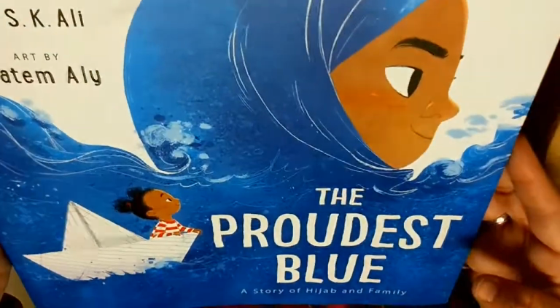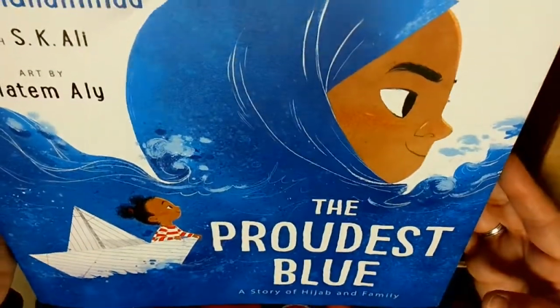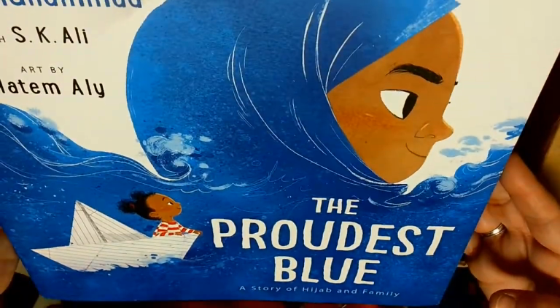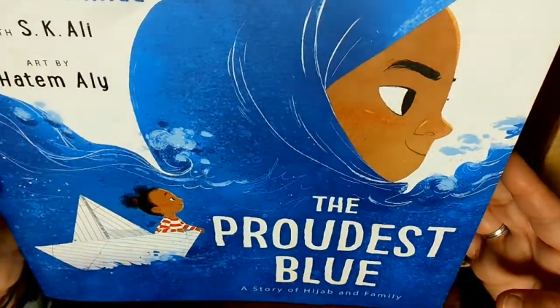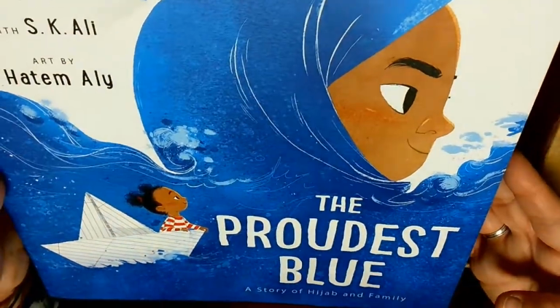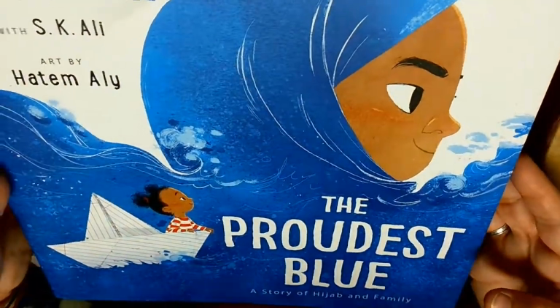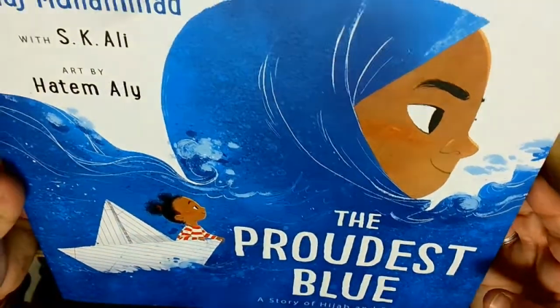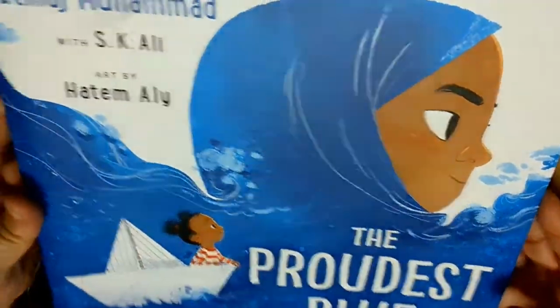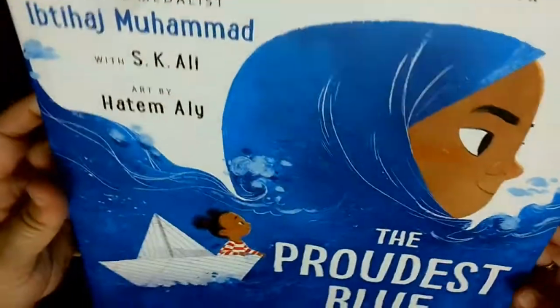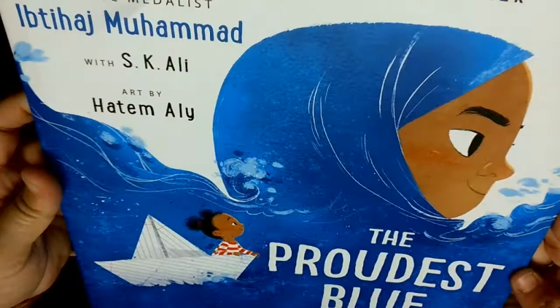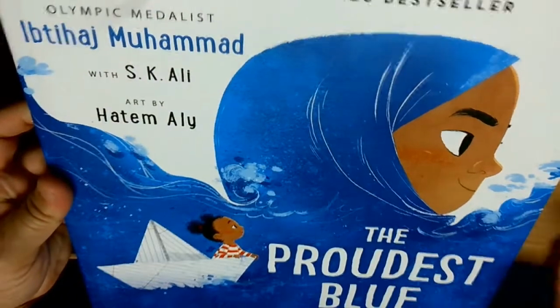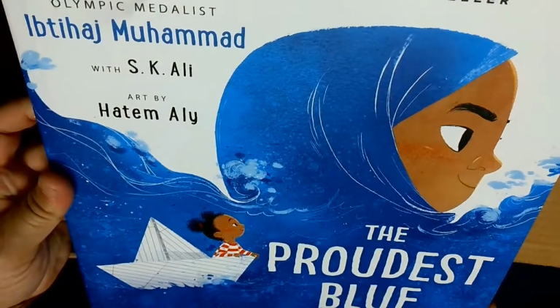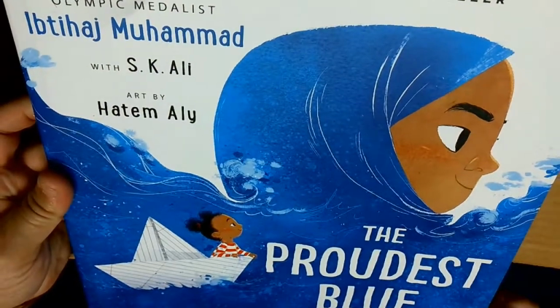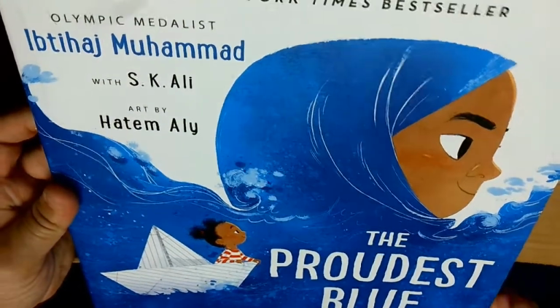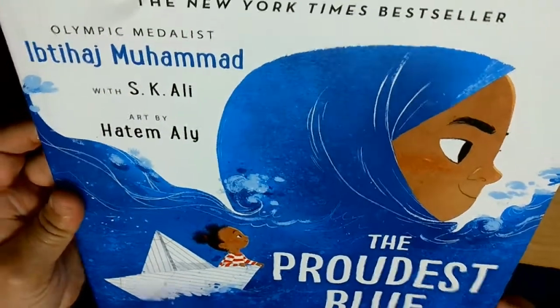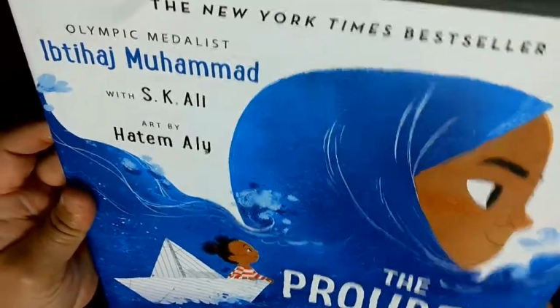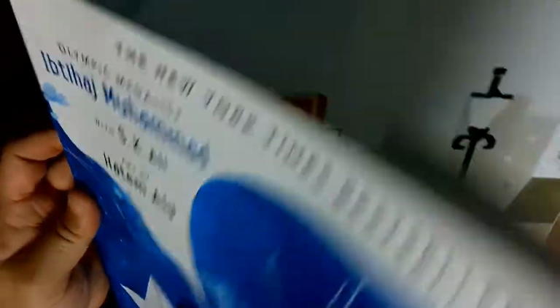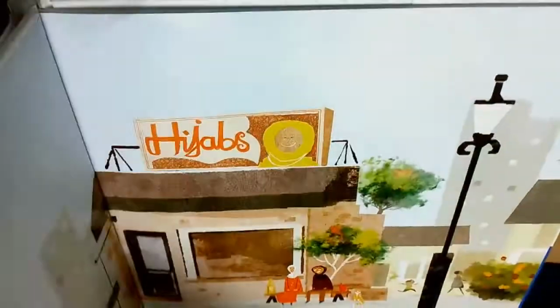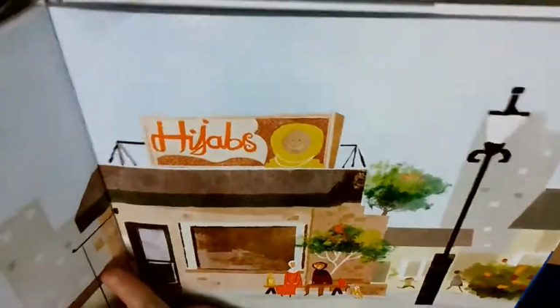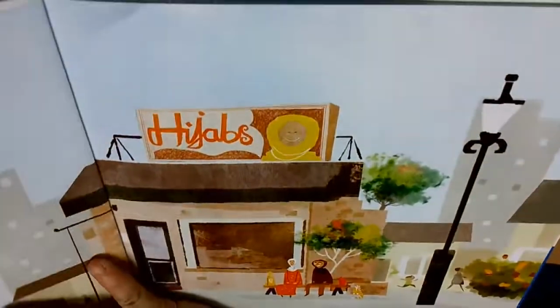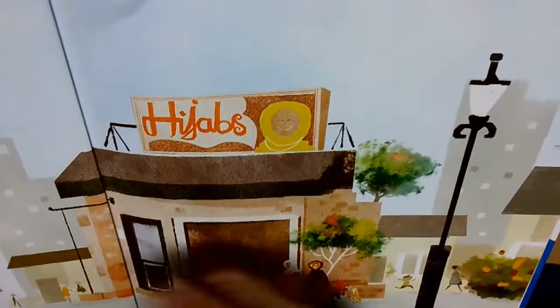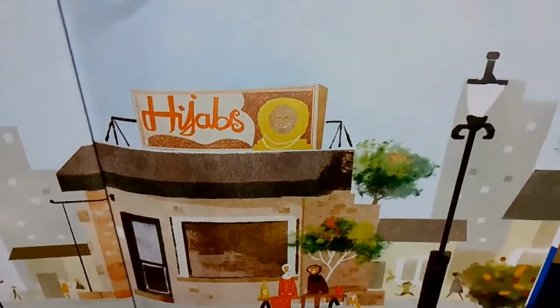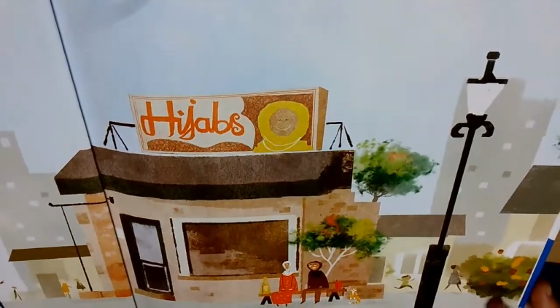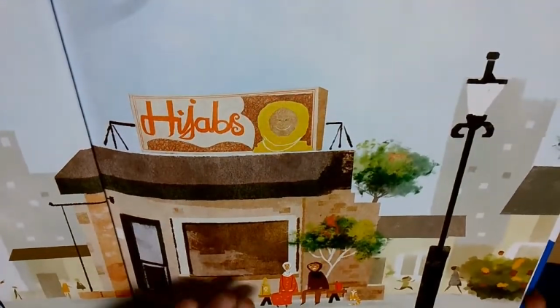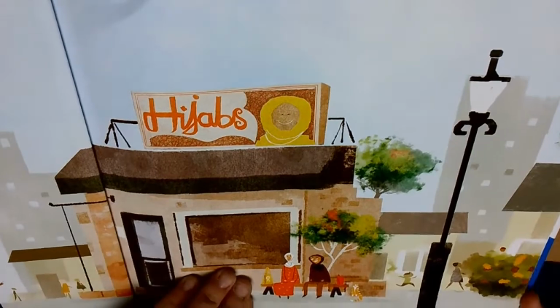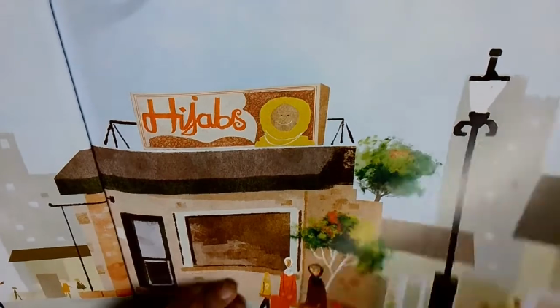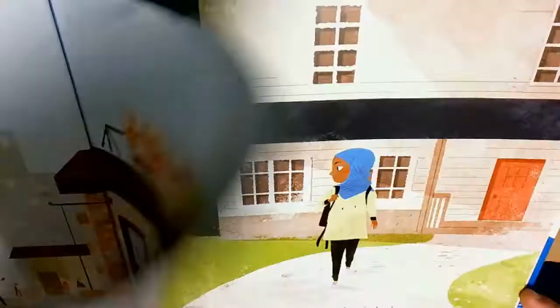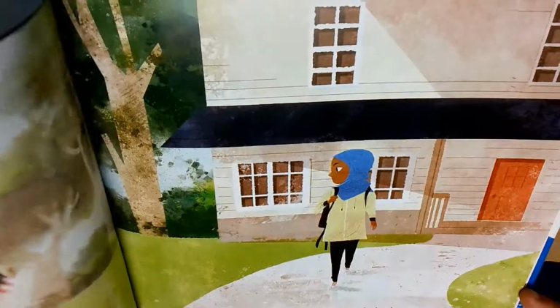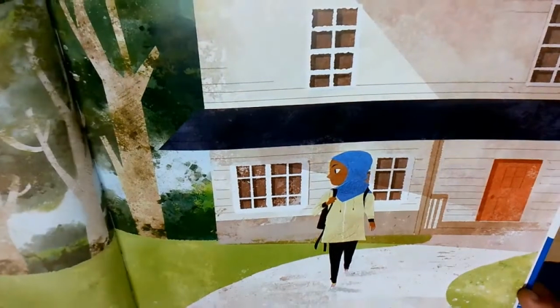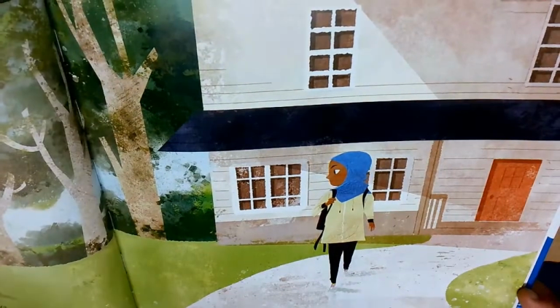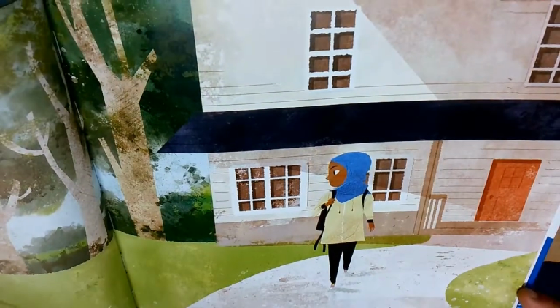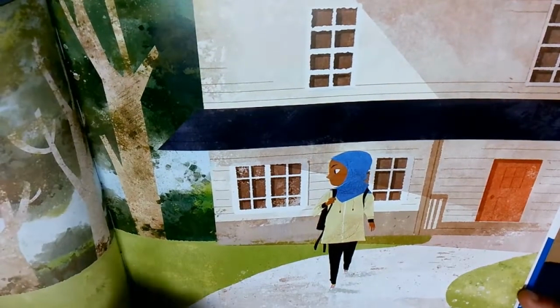This one is The Proudest Blue by Ibja Mohamed. I have been following some other teachers who have been reading this book and other books written by the same author.